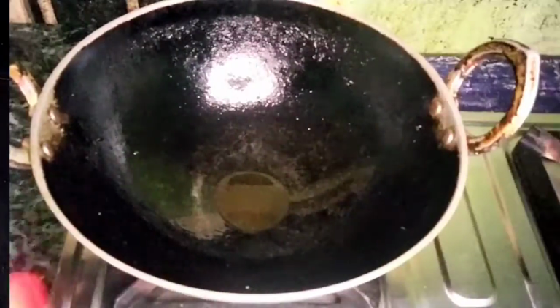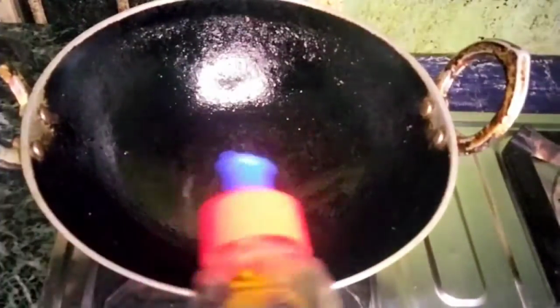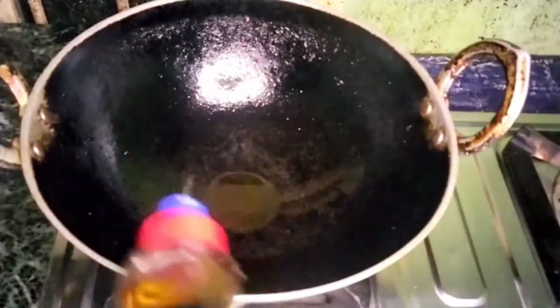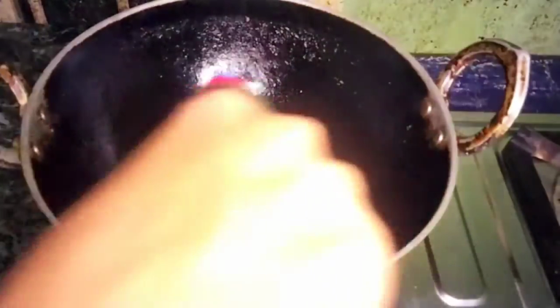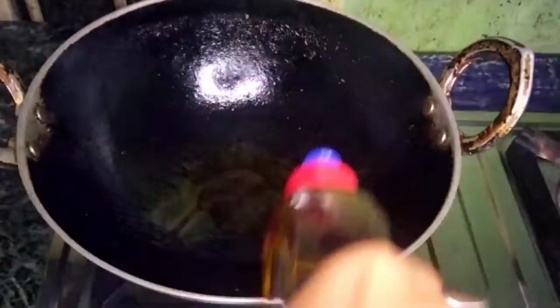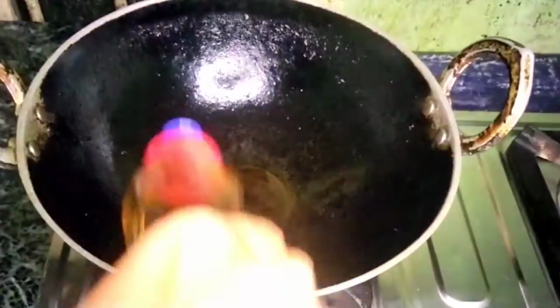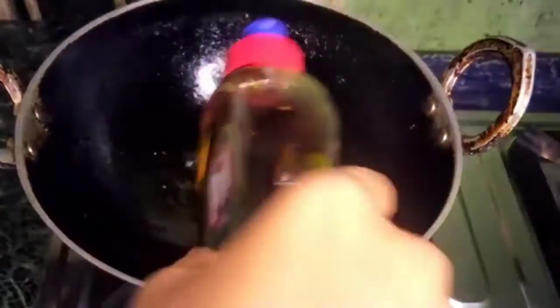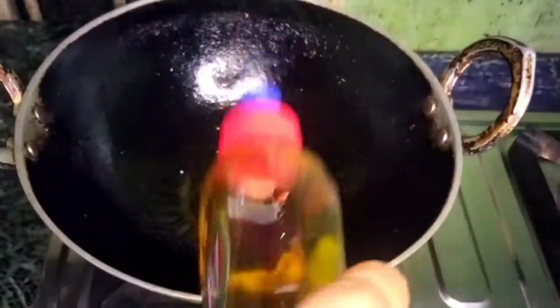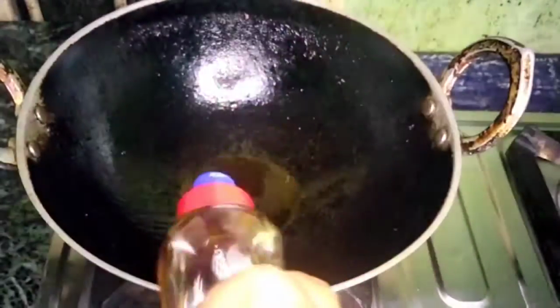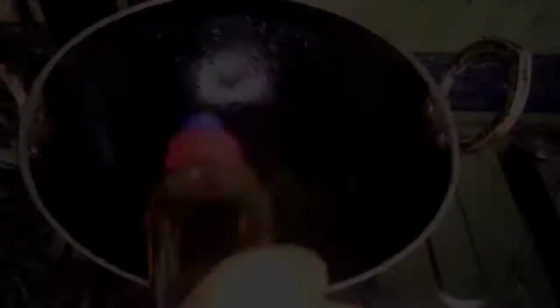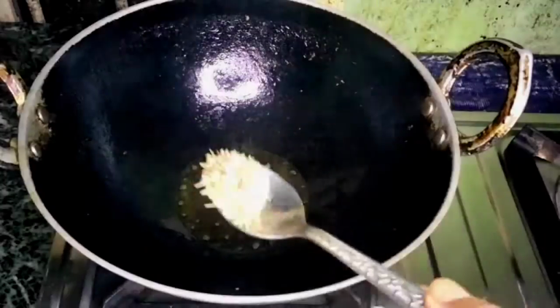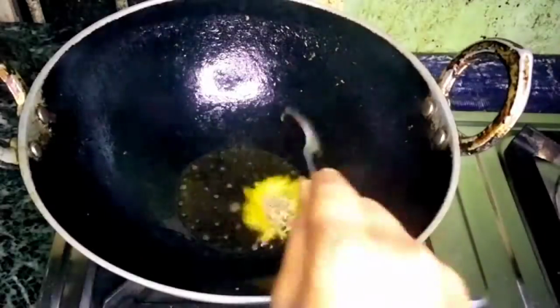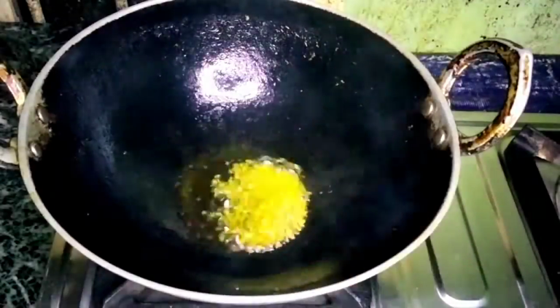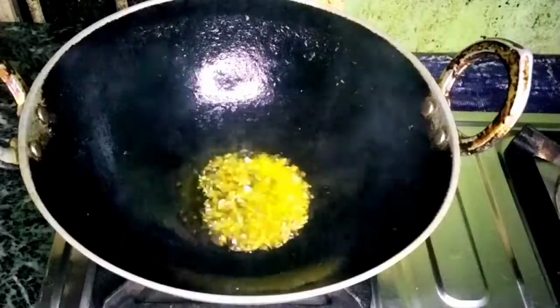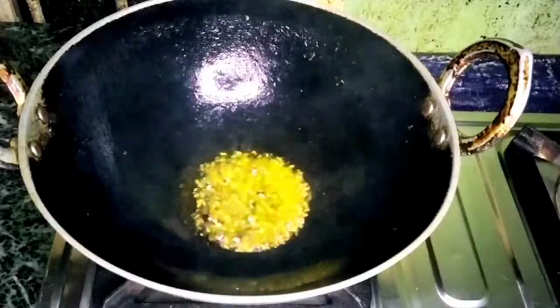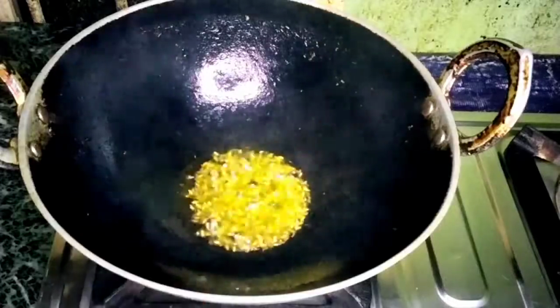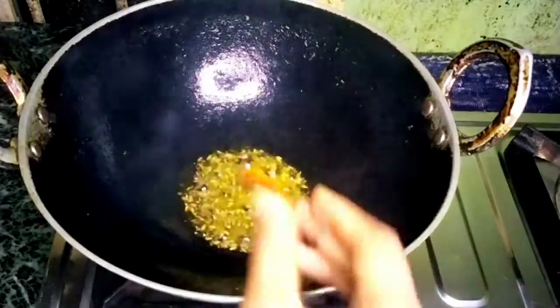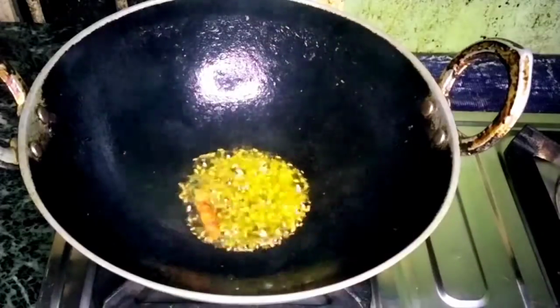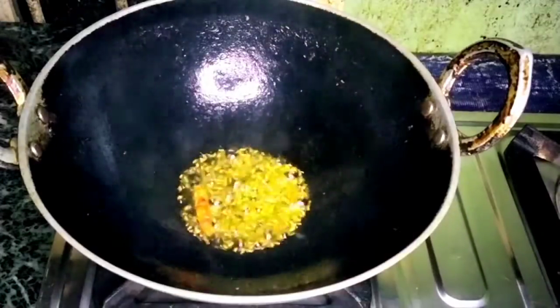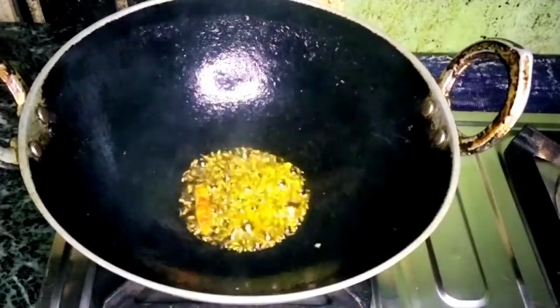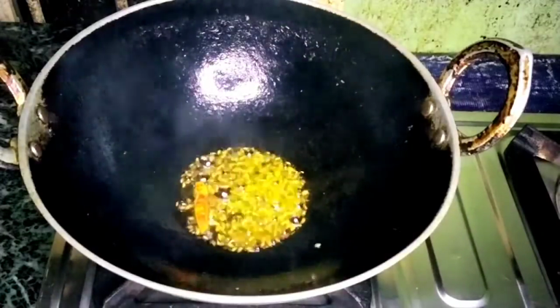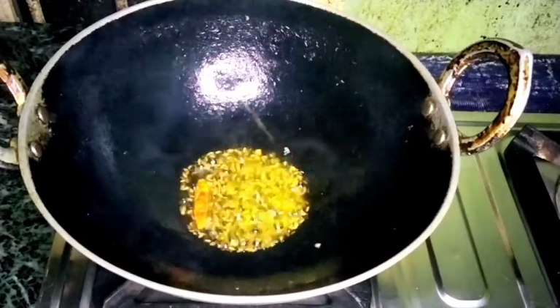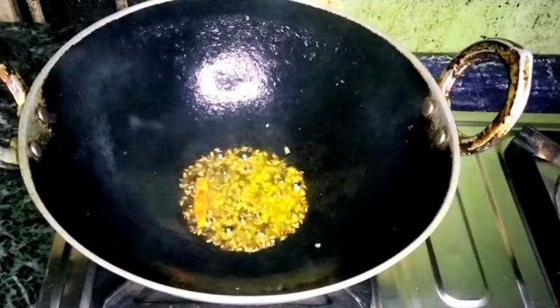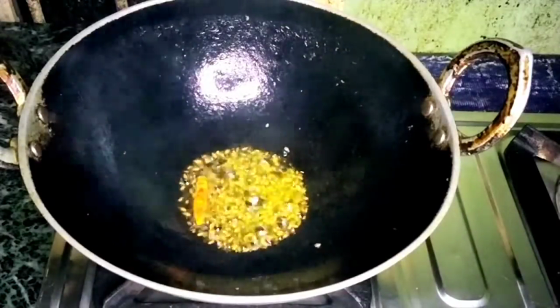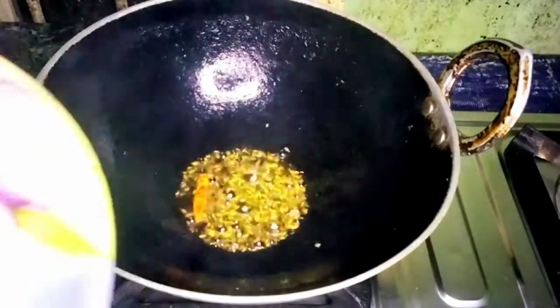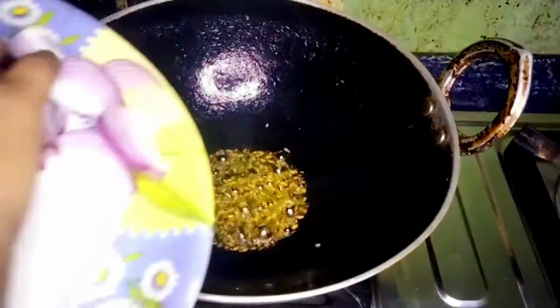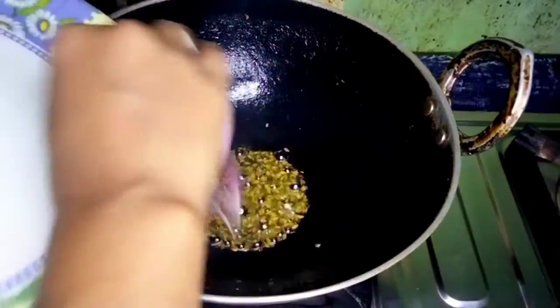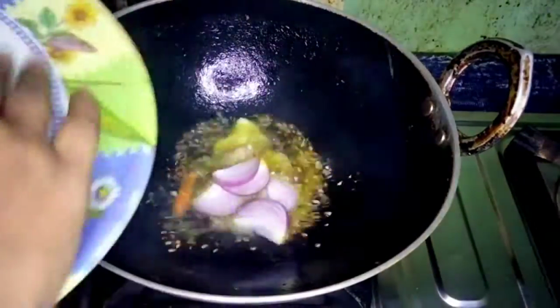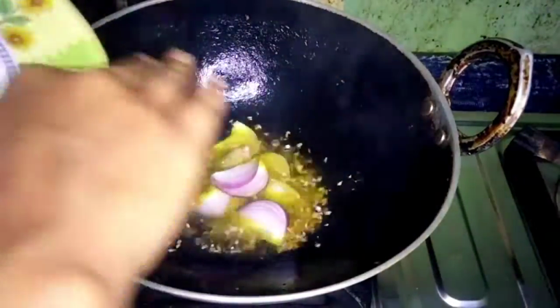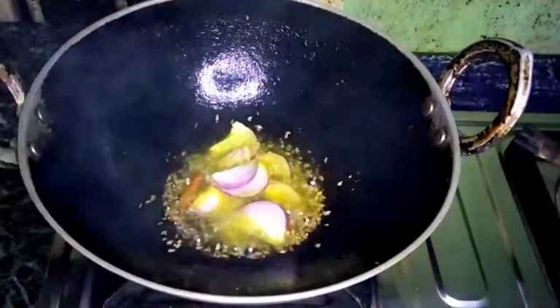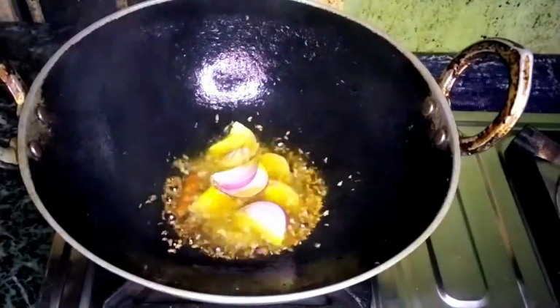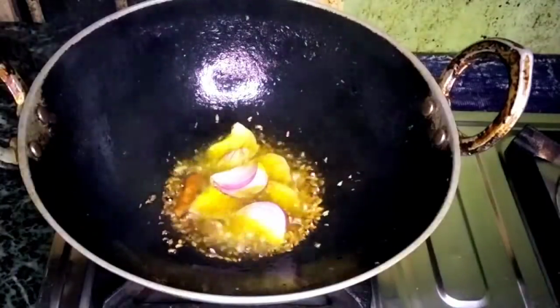We have a little bit on the plate, so the plate is very warm. We can add this to the plate, put it in, and fry it.